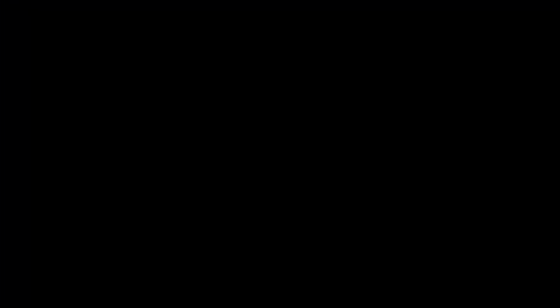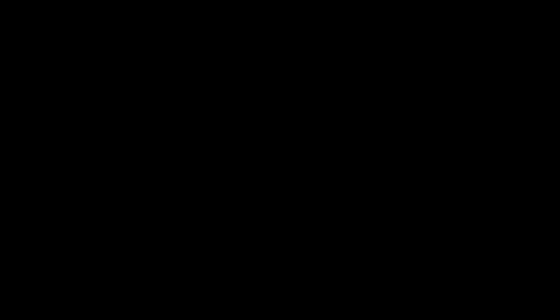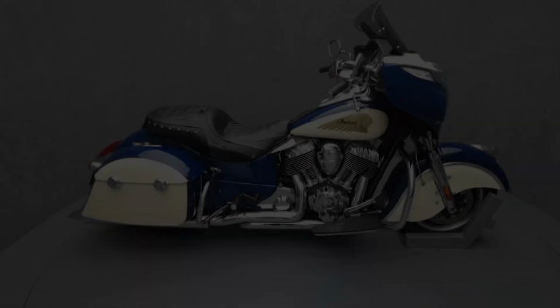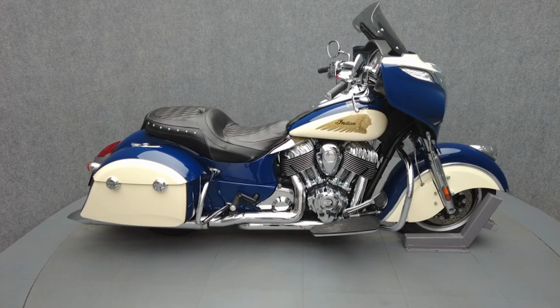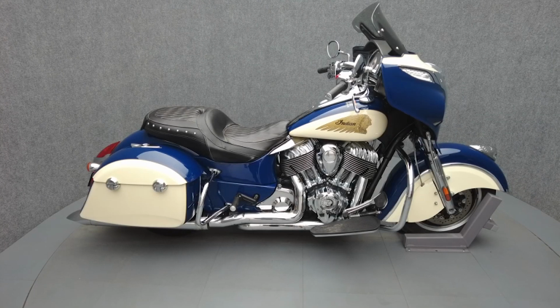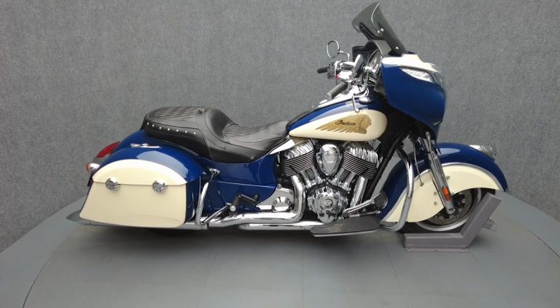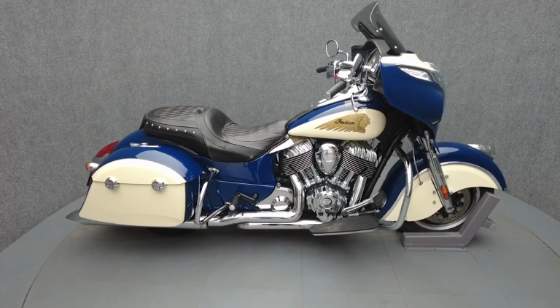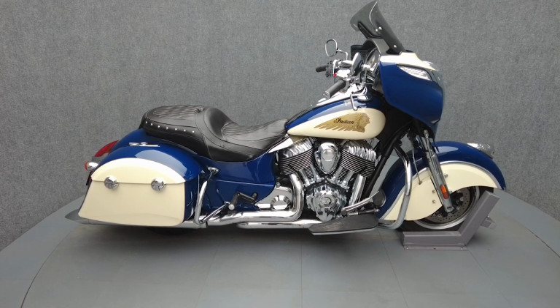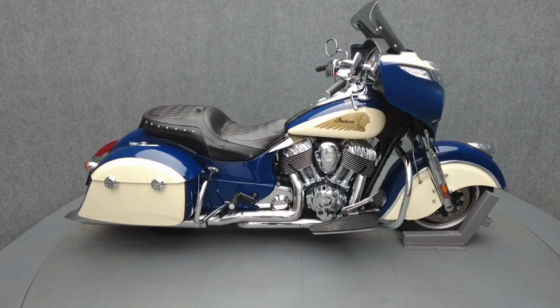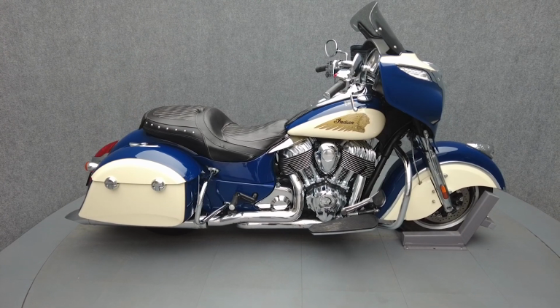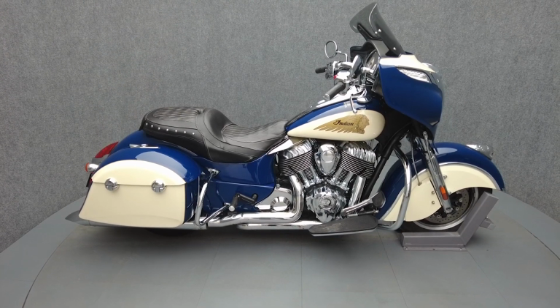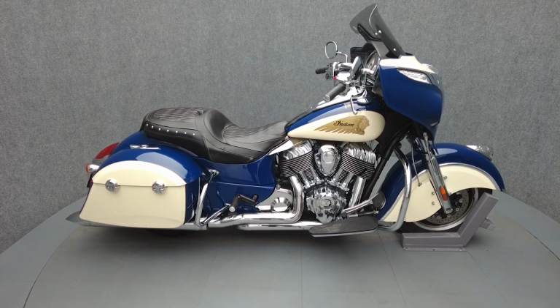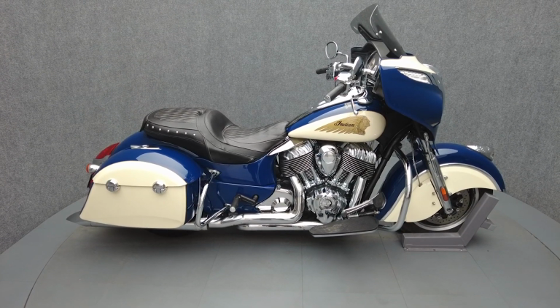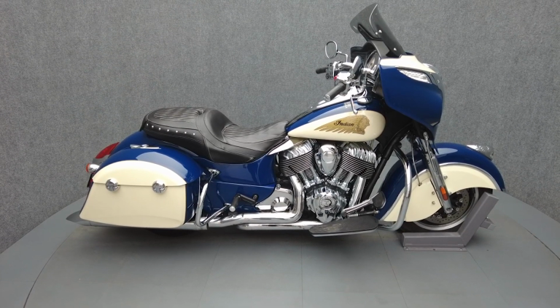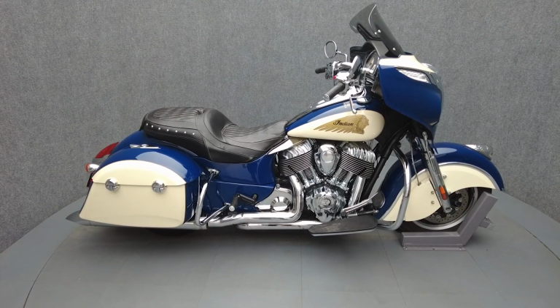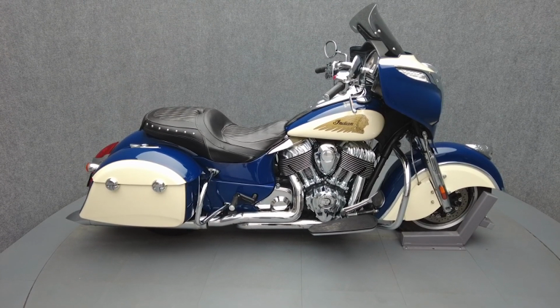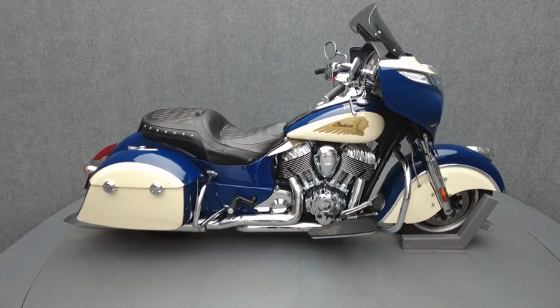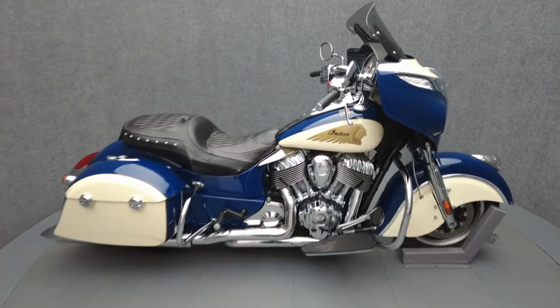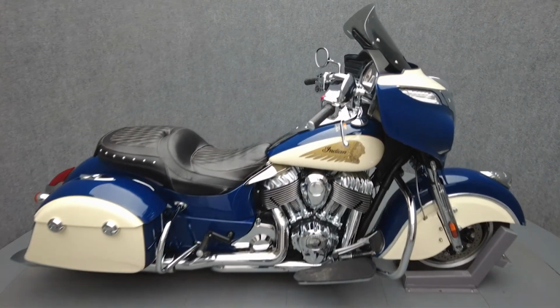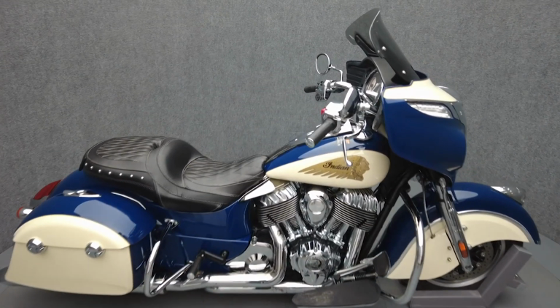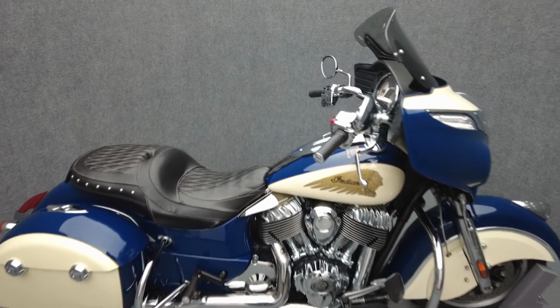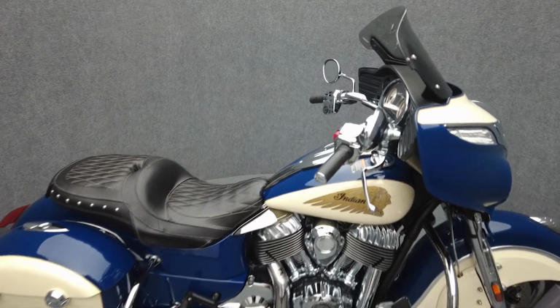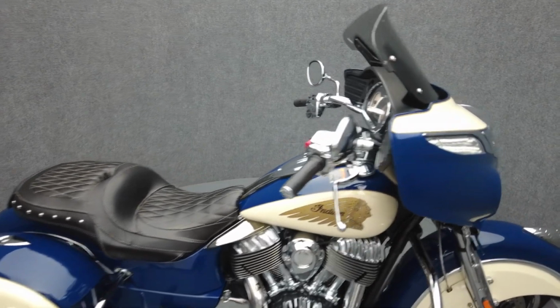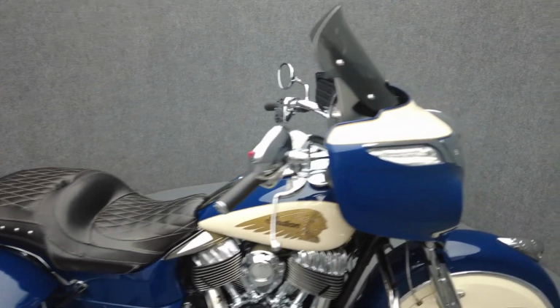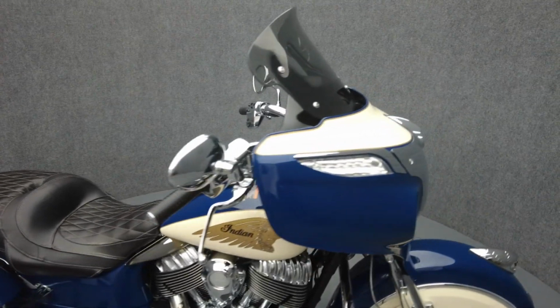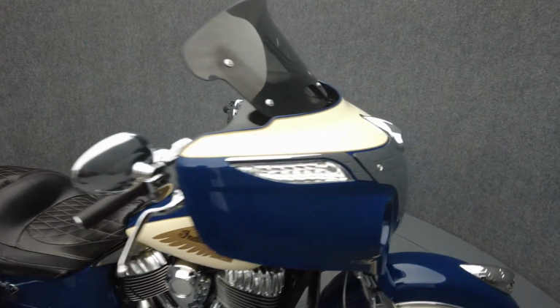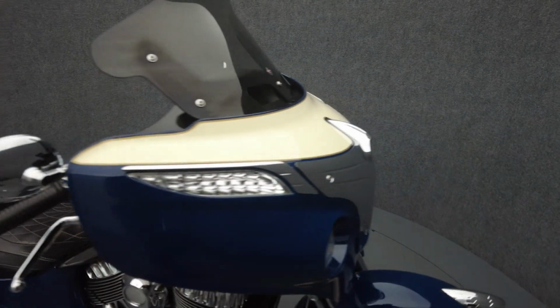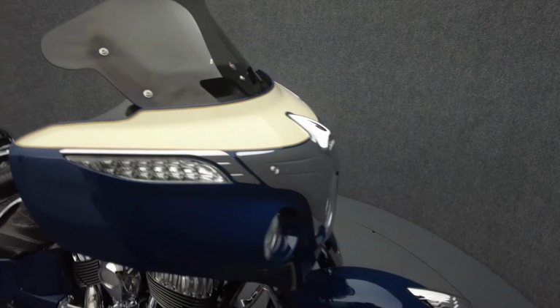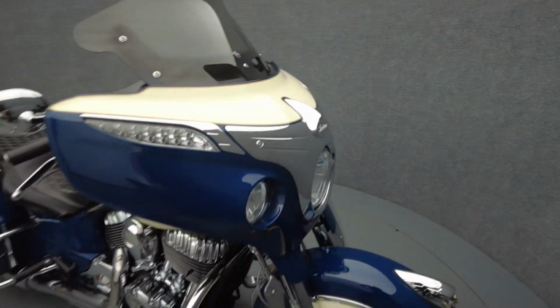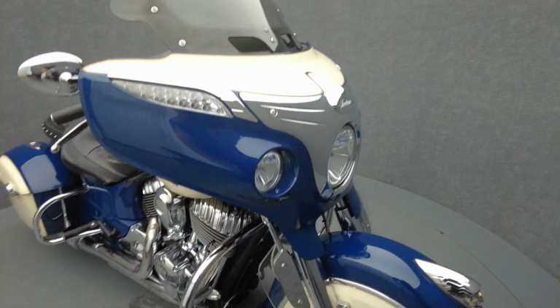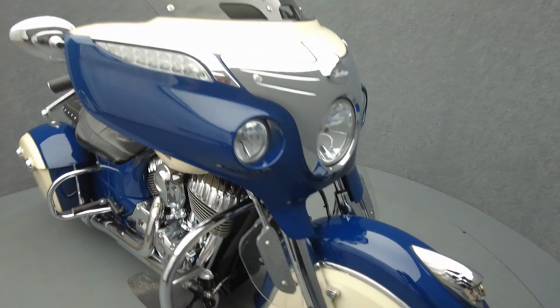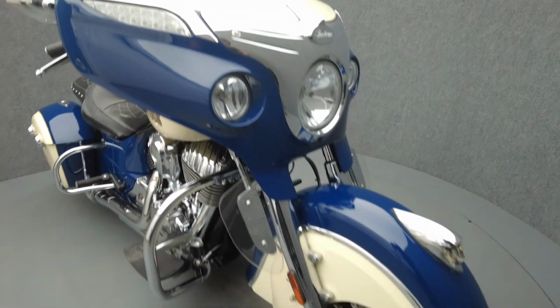Hey everyone, this is Keegan from National Power Sports. This 2015 Indian Chieftain with only 42,875 miles passes New Hampshire State Inspection and runs well.